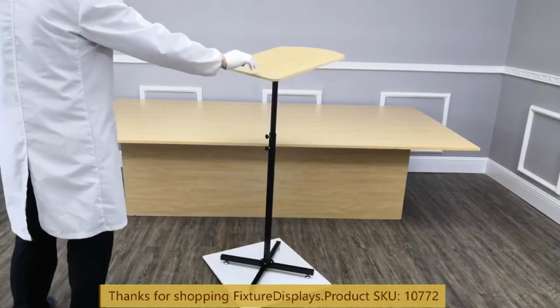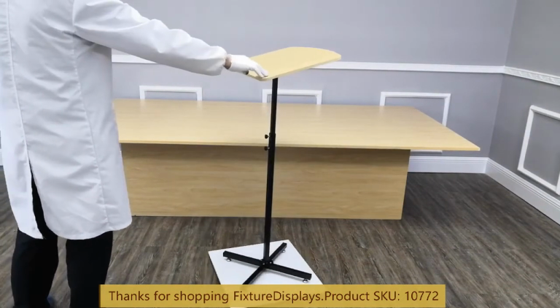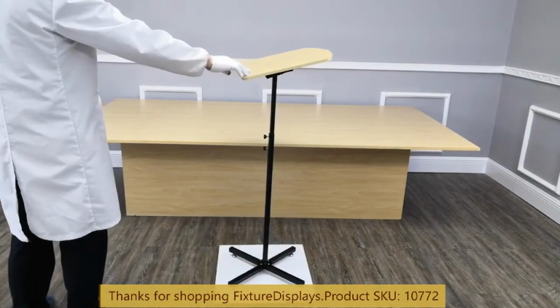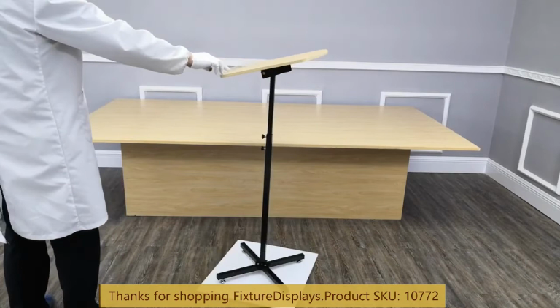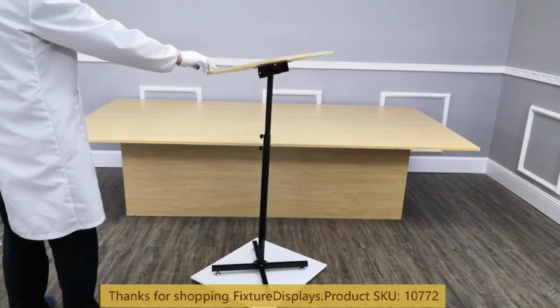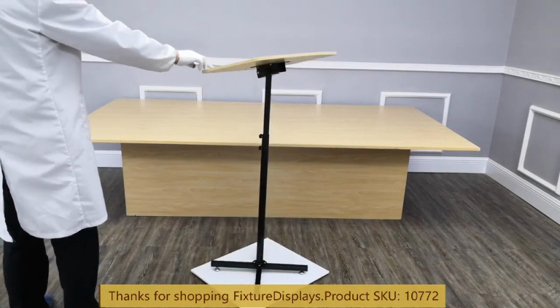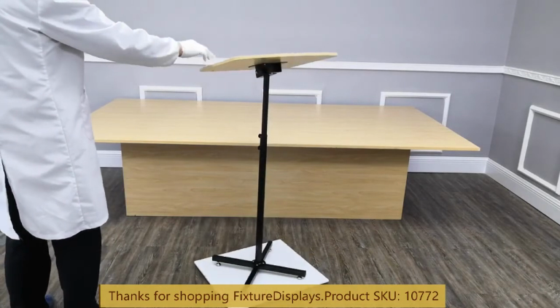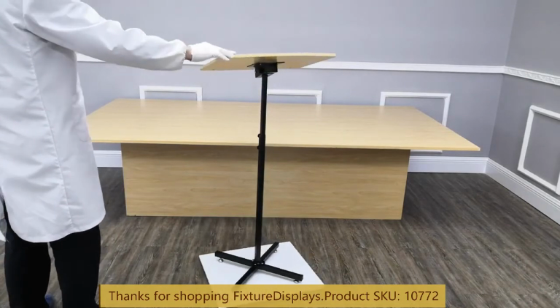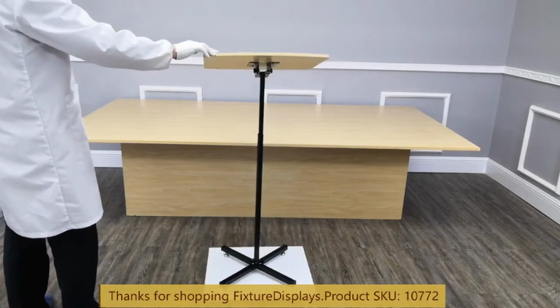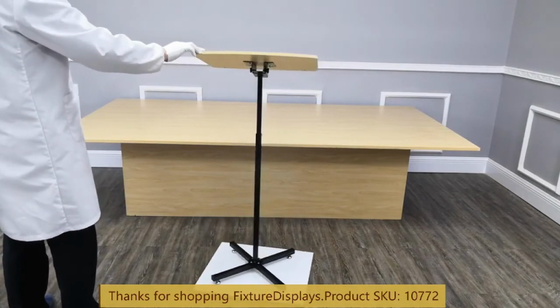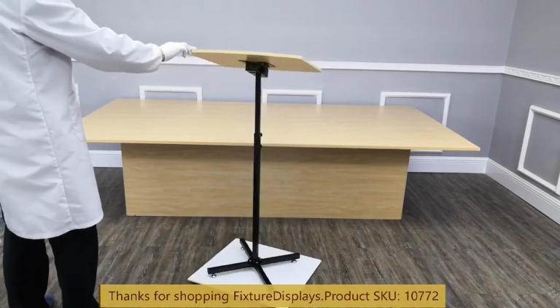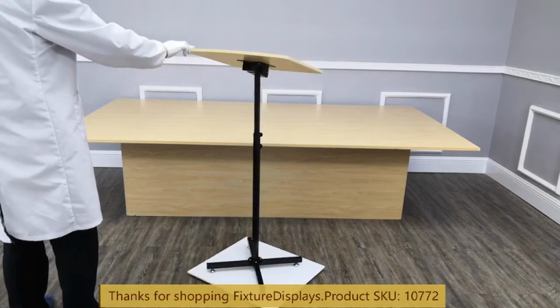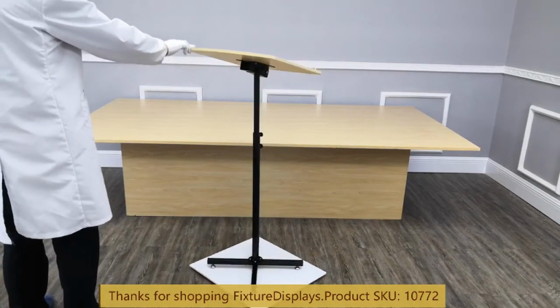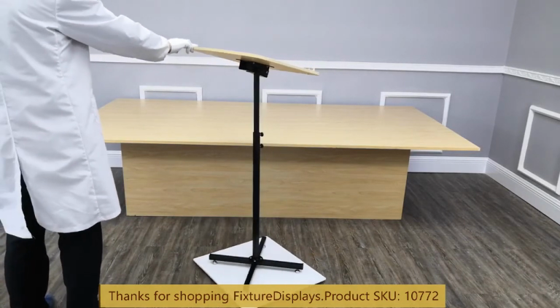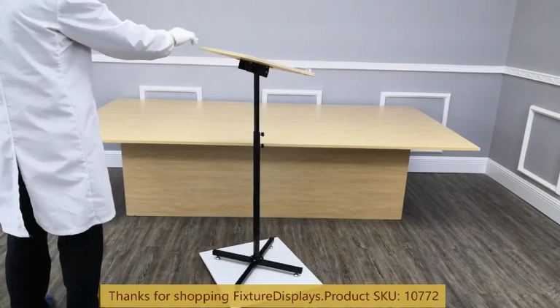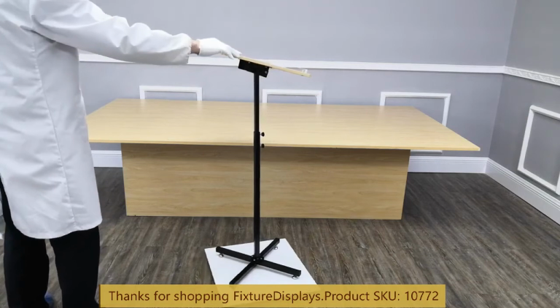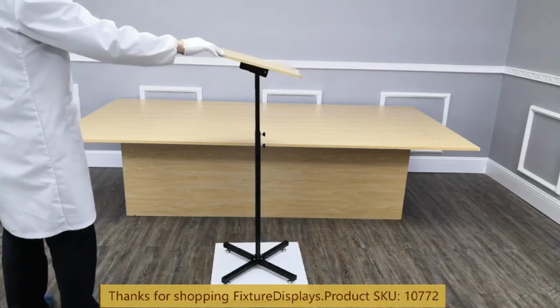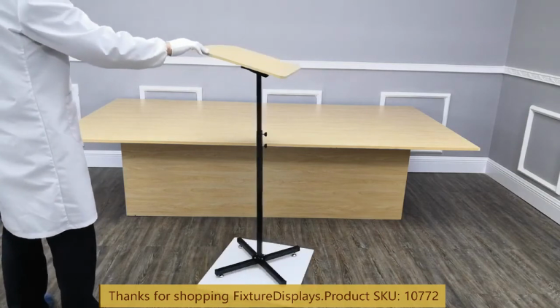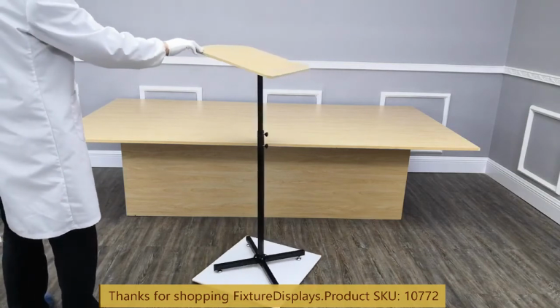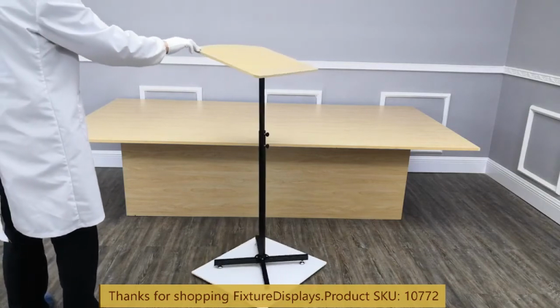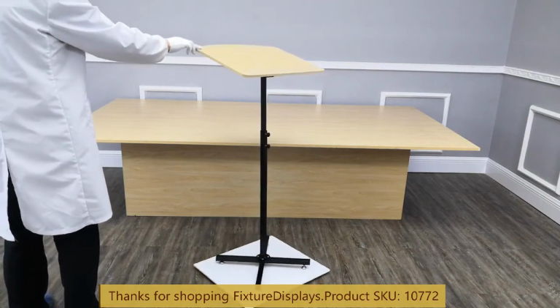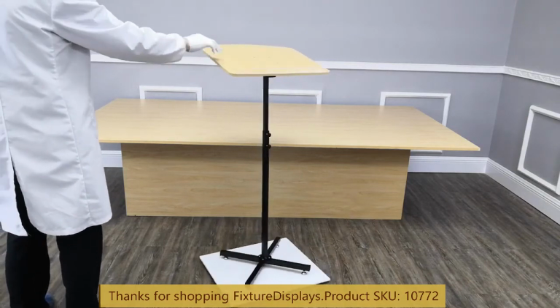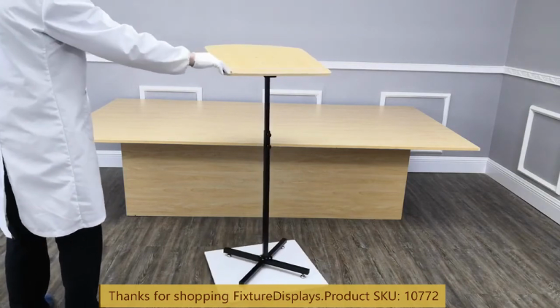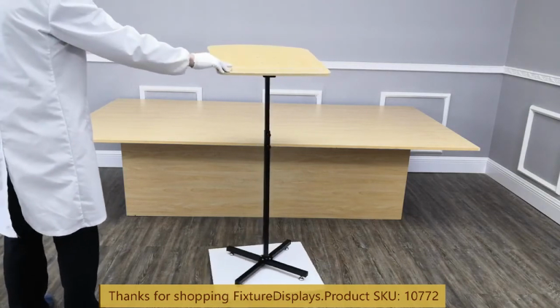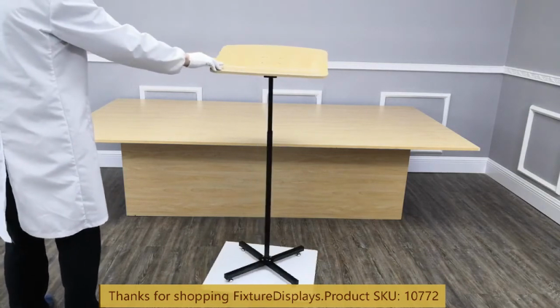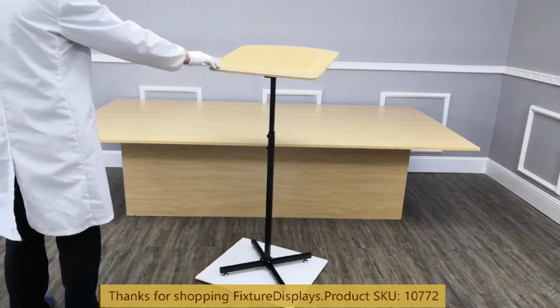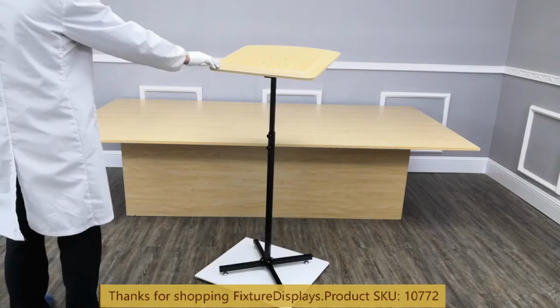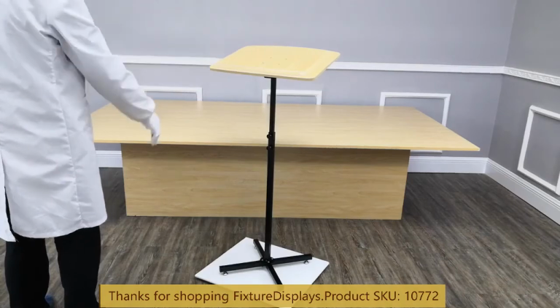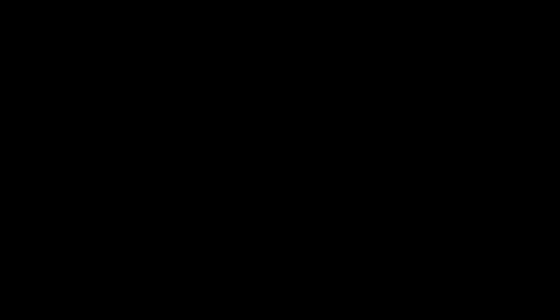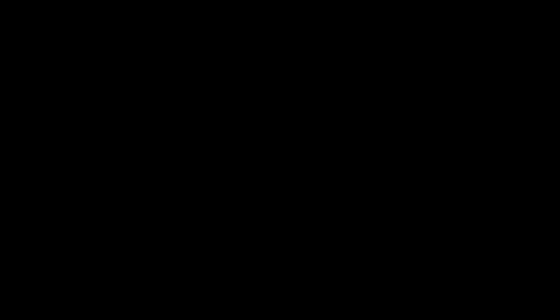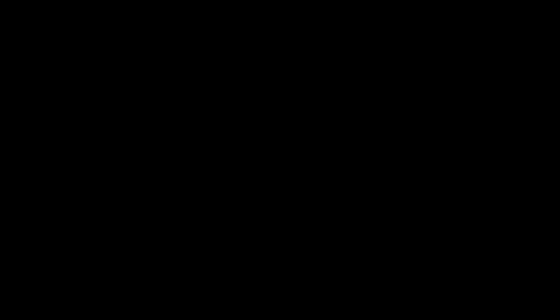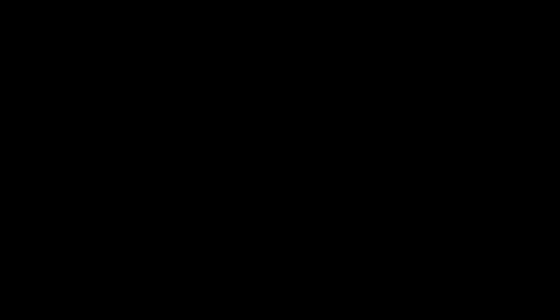We'll now put on a spinner to let you have a better view. If you have any questions, email us at cs@fixturedisplays.com. Remember to leave good seller feedback along with a product review. Thank you once again for shopping Fixture Displays.